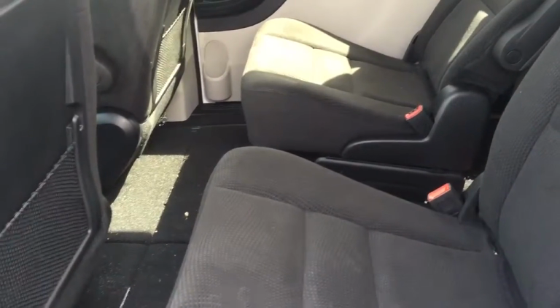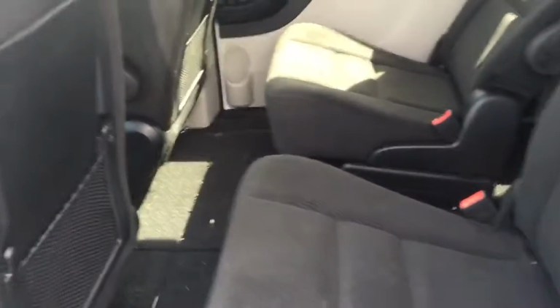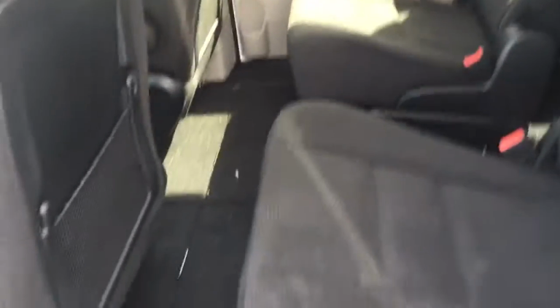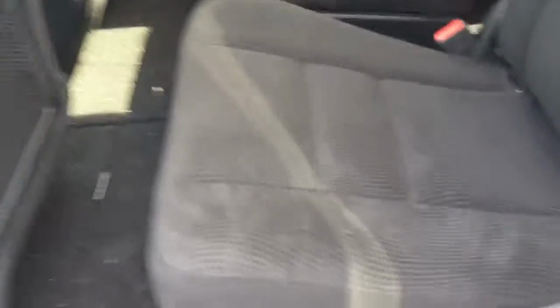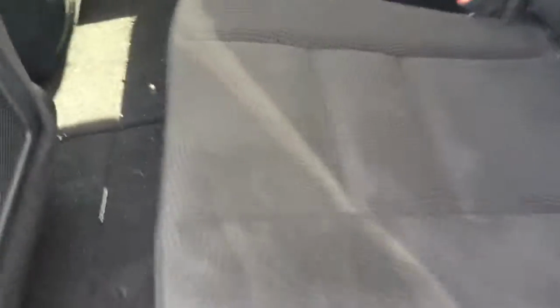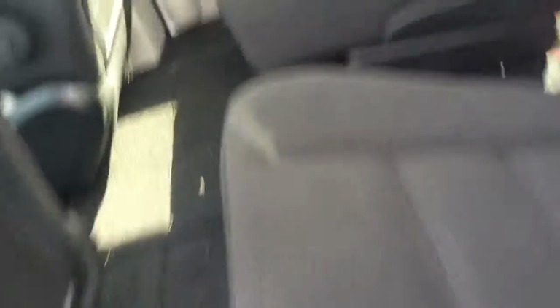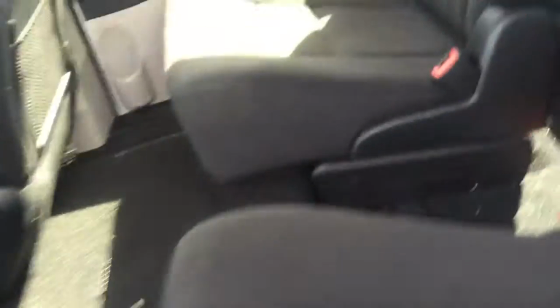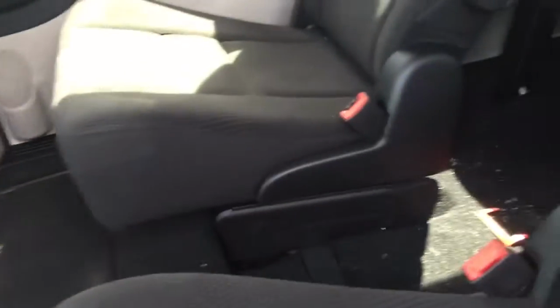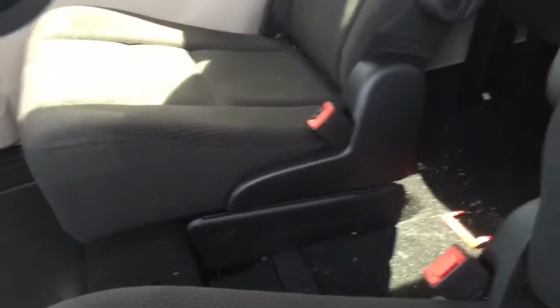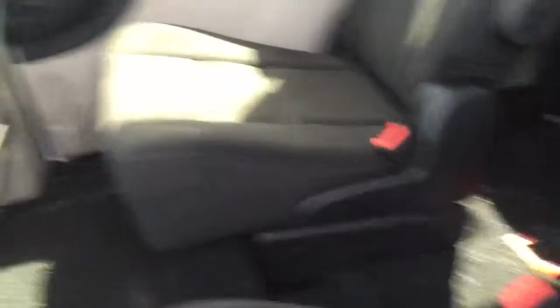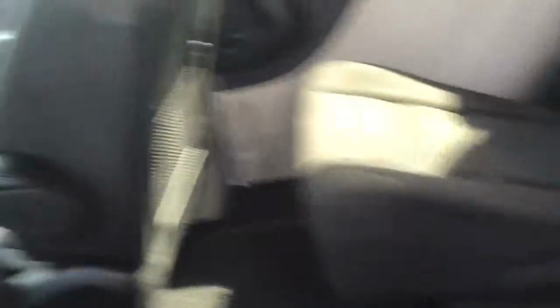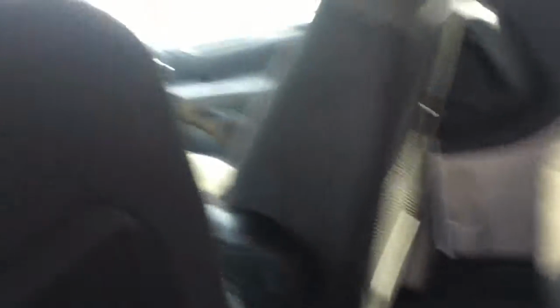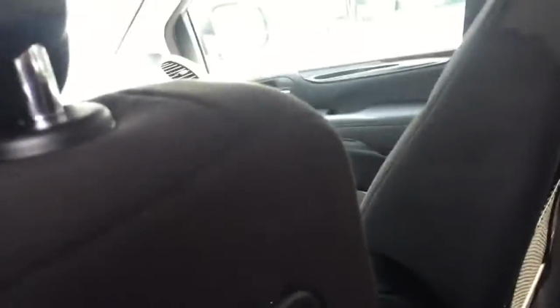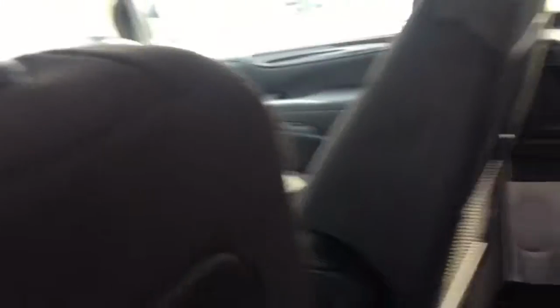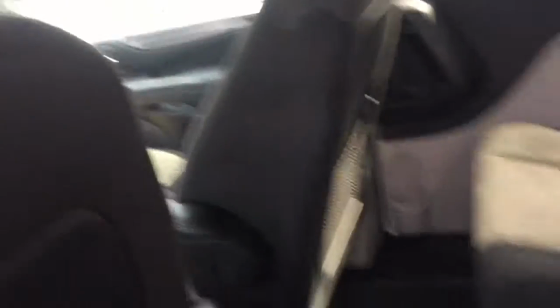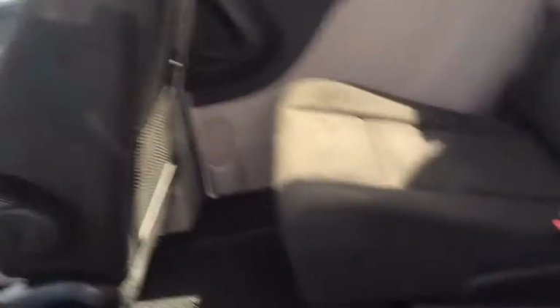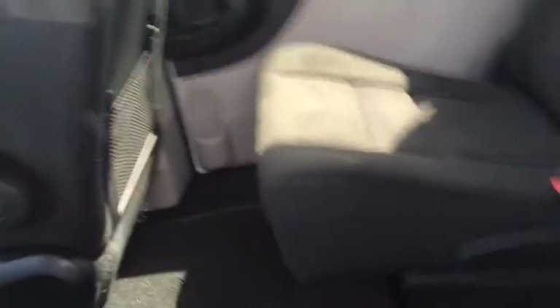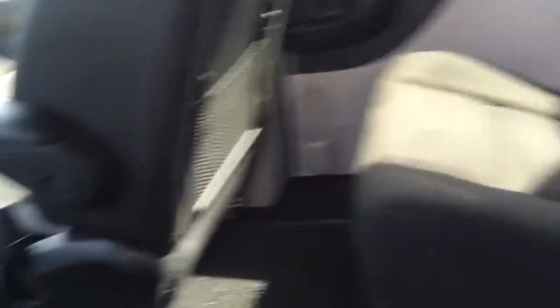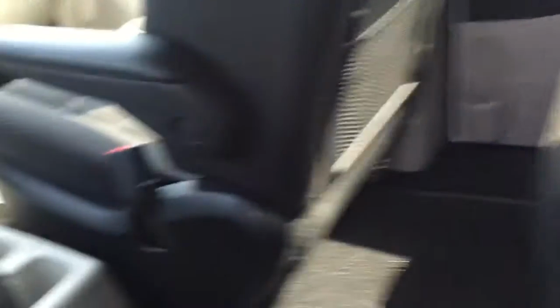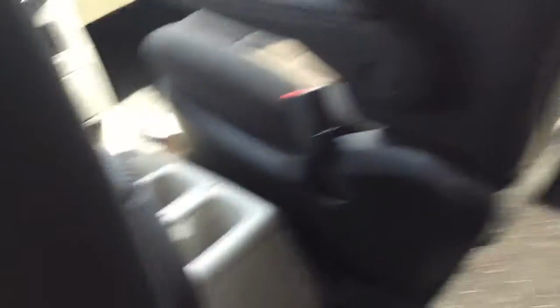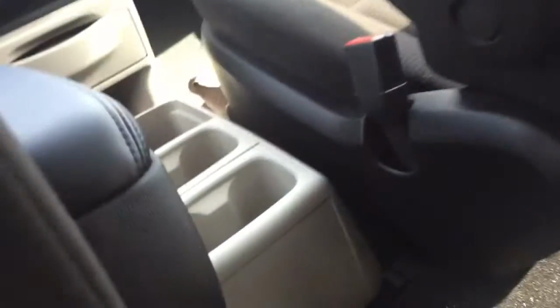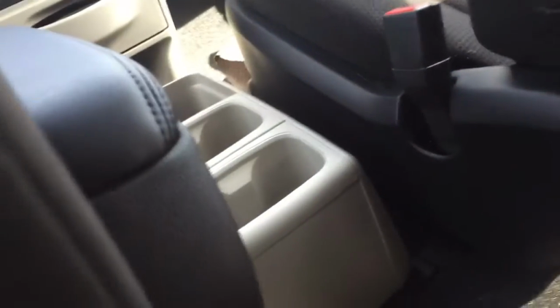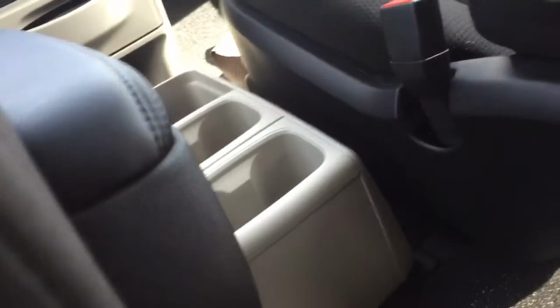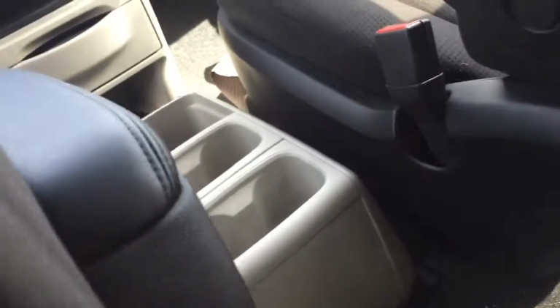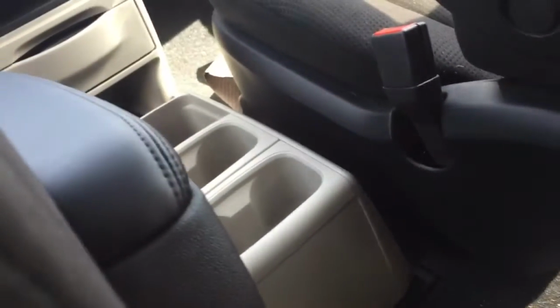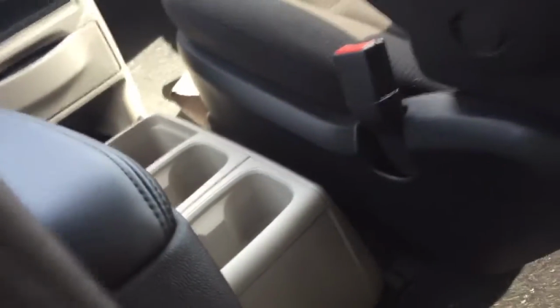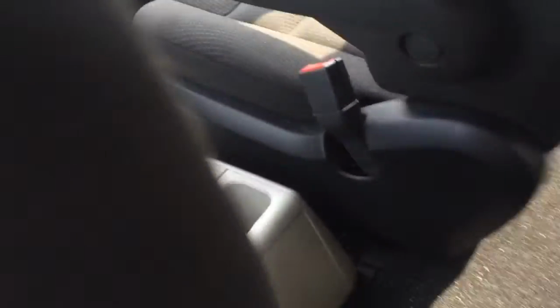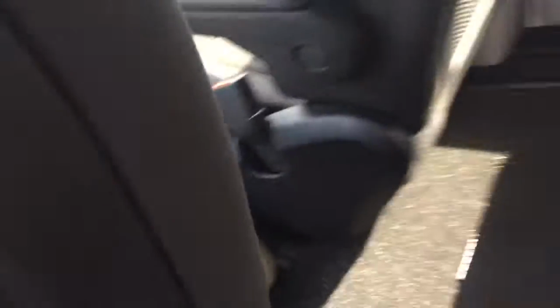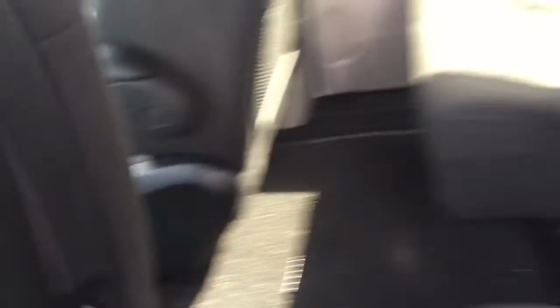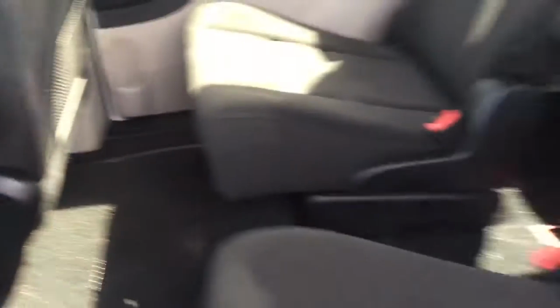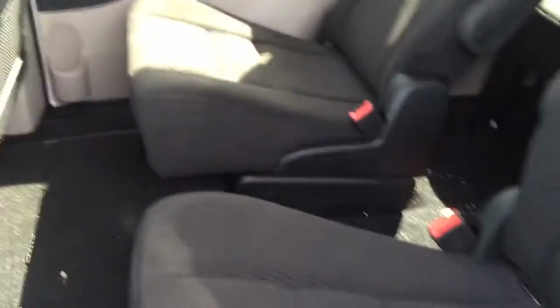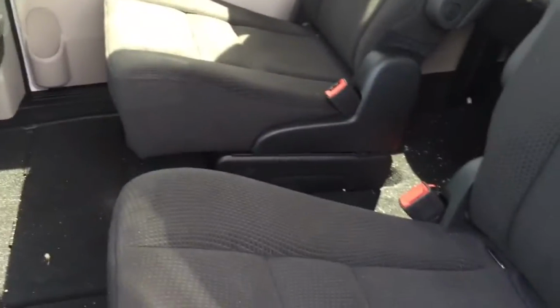As you can see, the bucket seats in the second row go full stow-and-go, and it has that console right there between the two front seats.